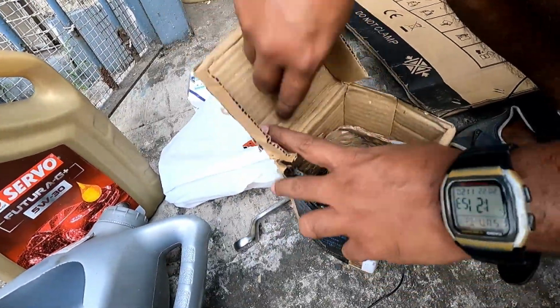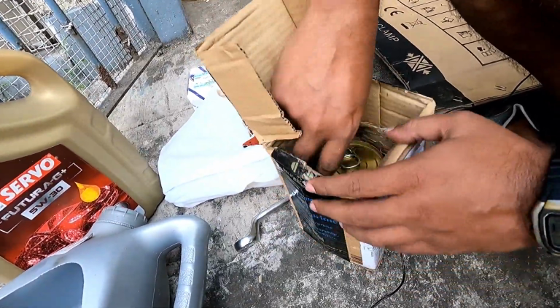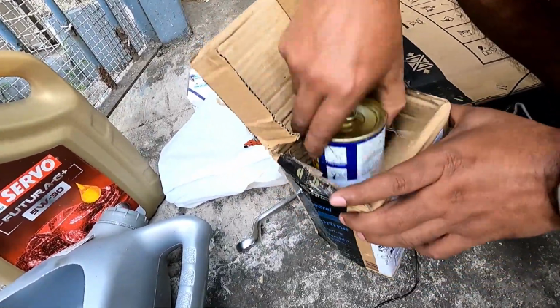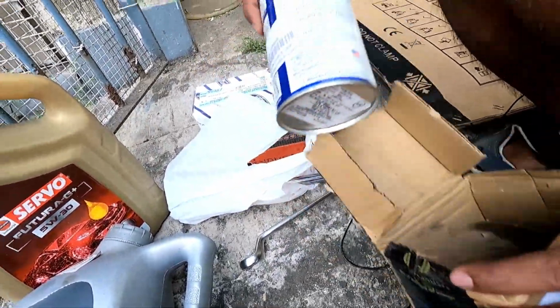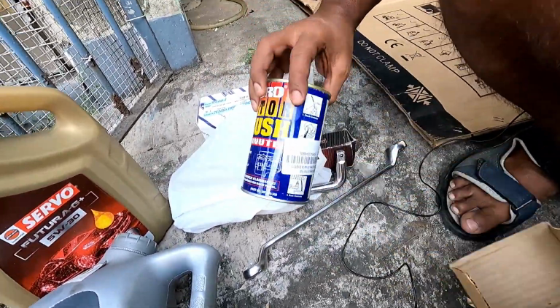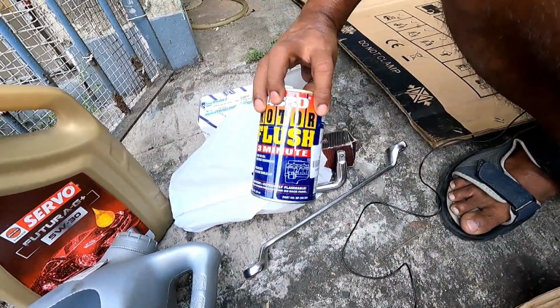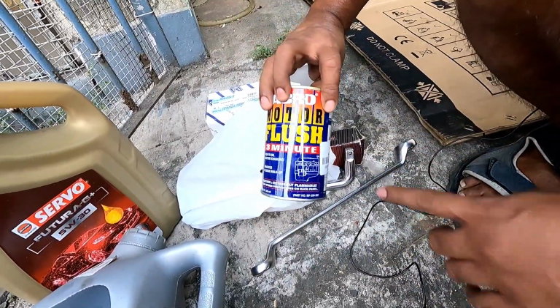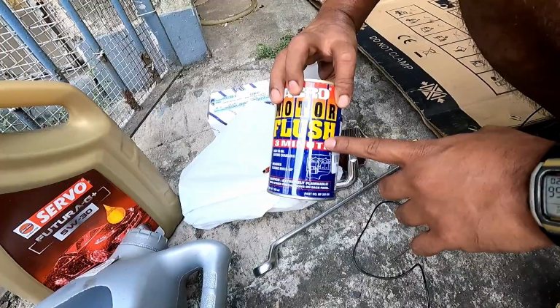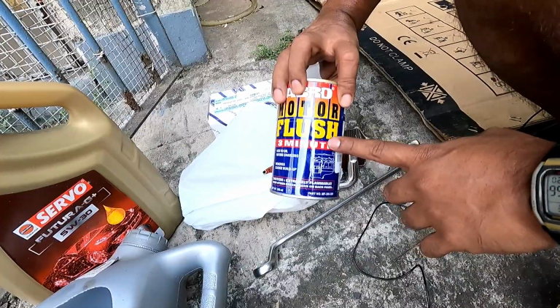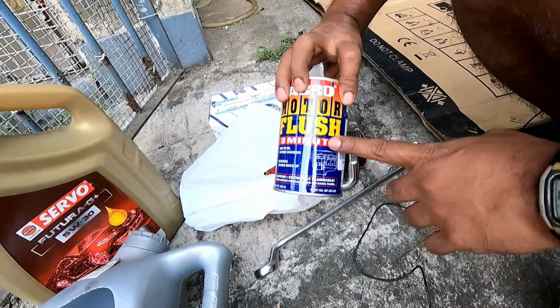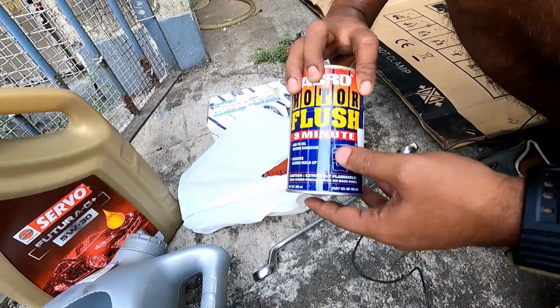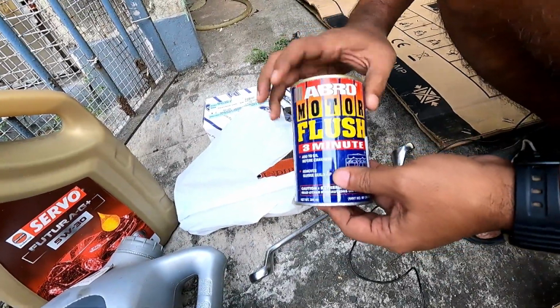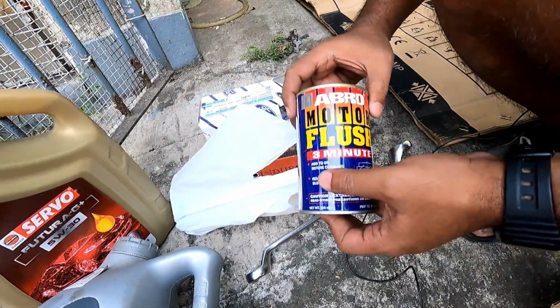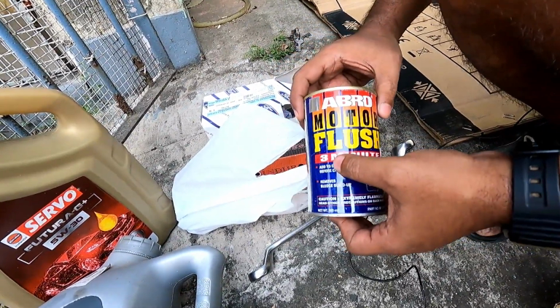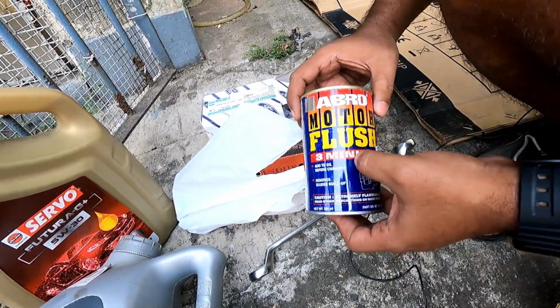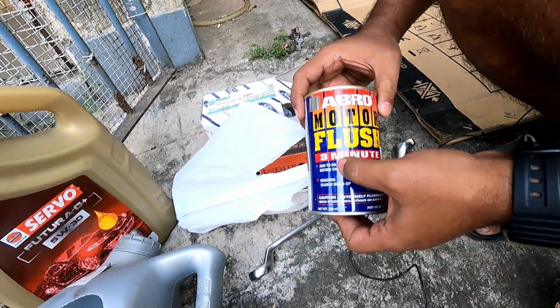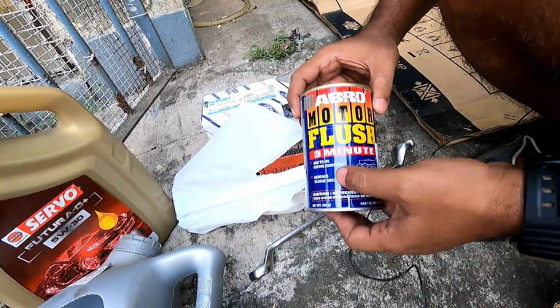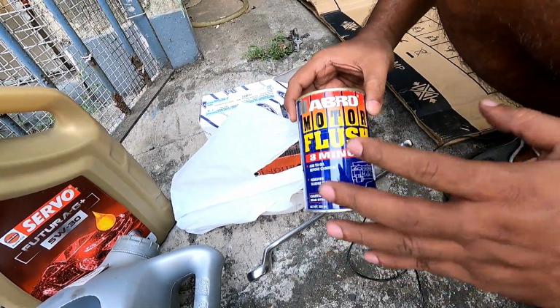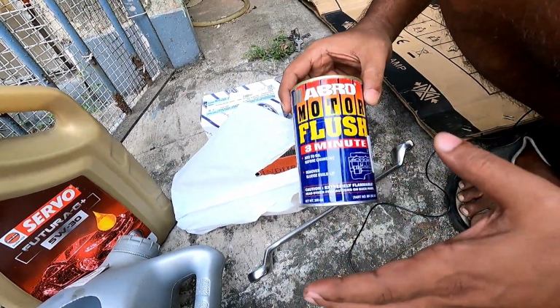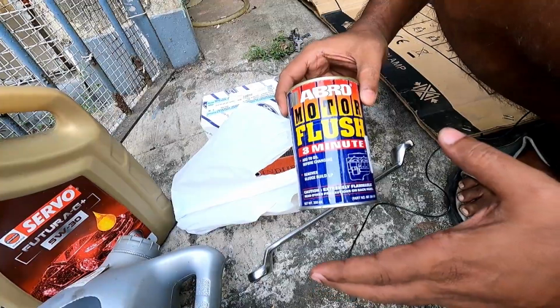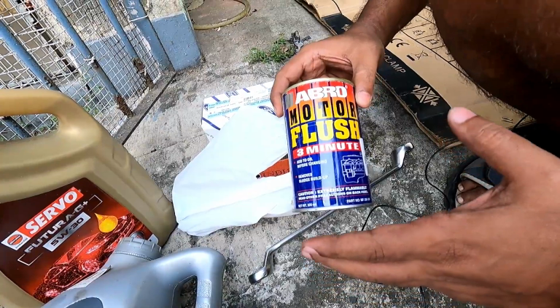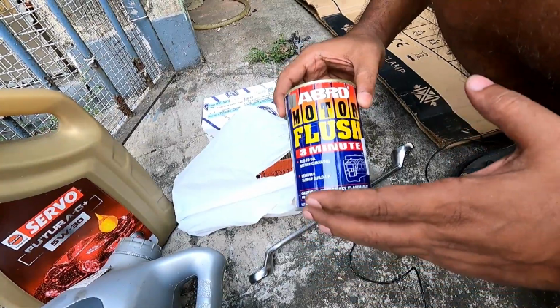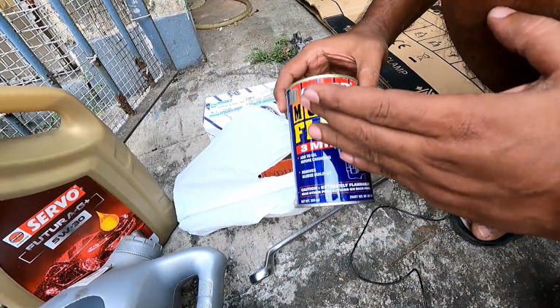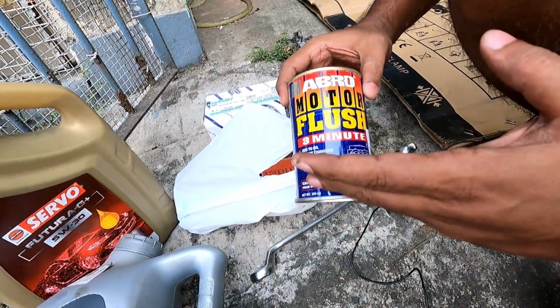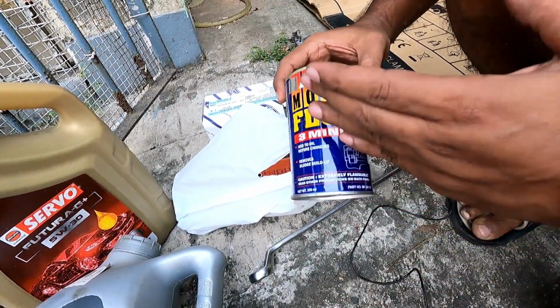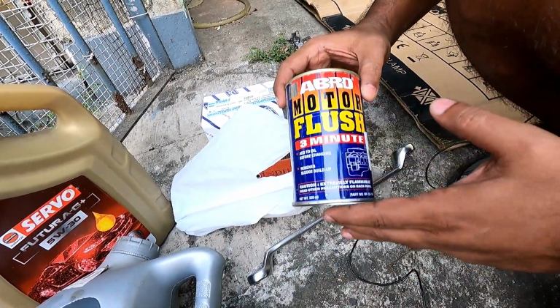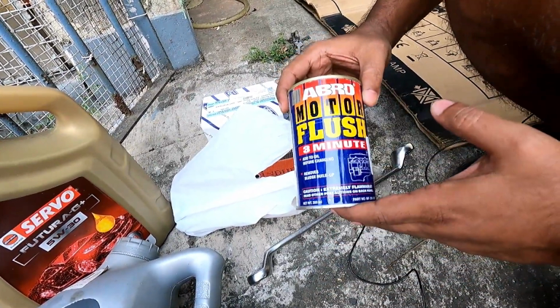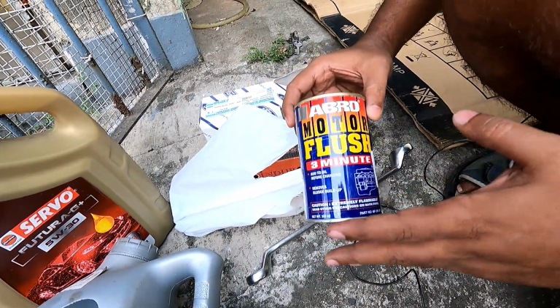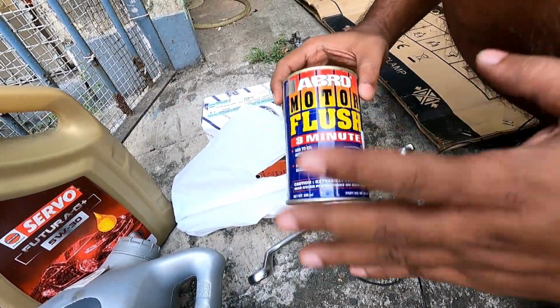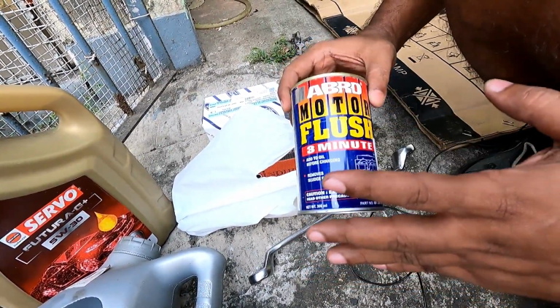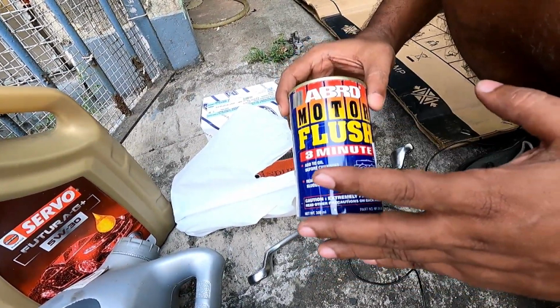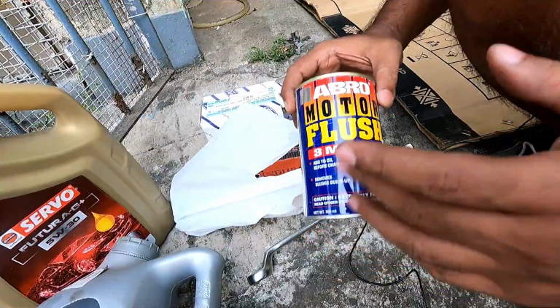I have also brought Abro engine flush, which claims it will flush the engine in 3 minutes, but for safer side I will go for 5 minutes and not more than that. So let us start the procedure.